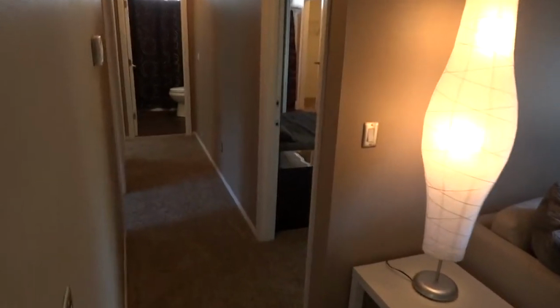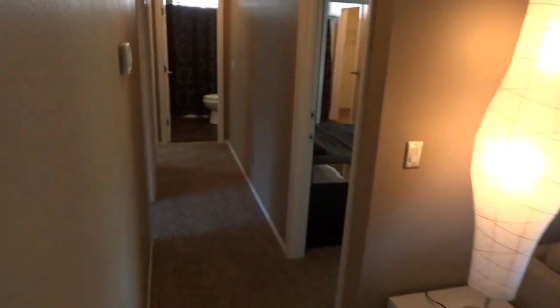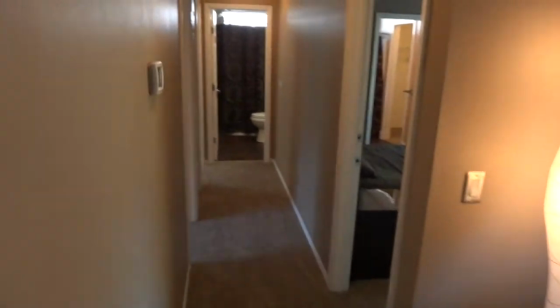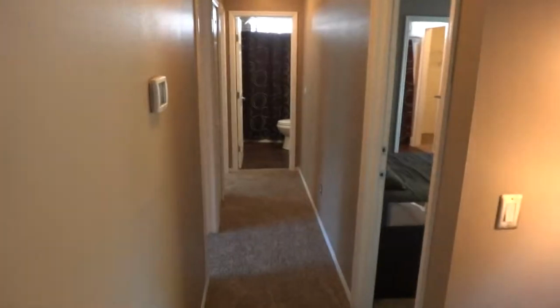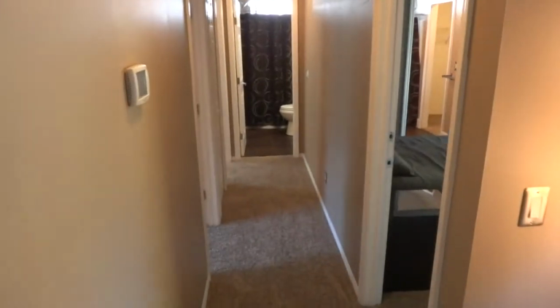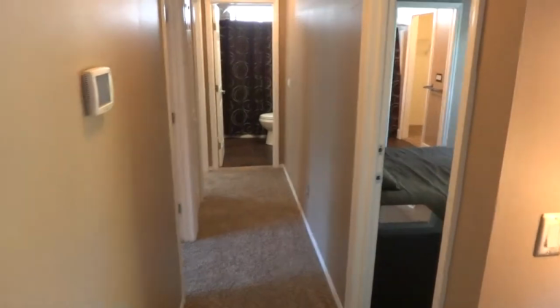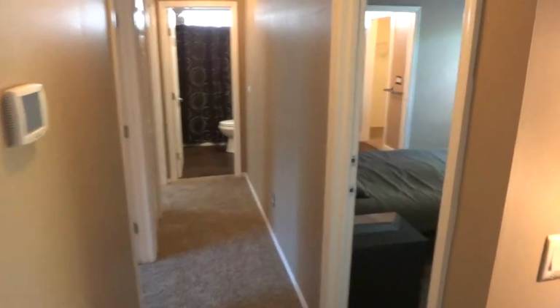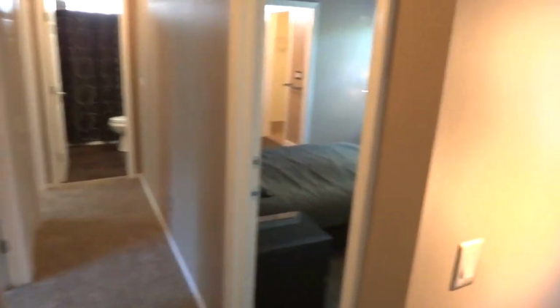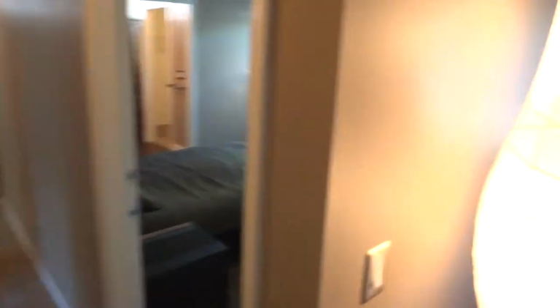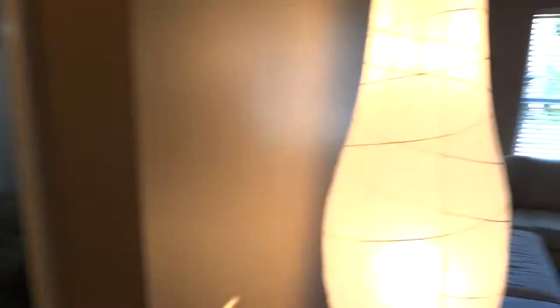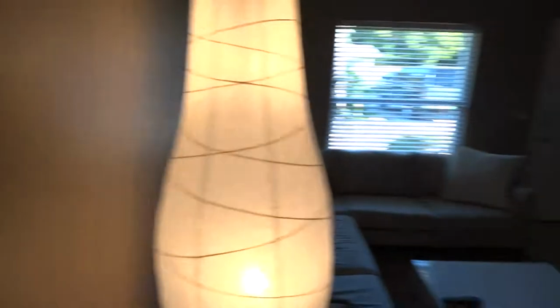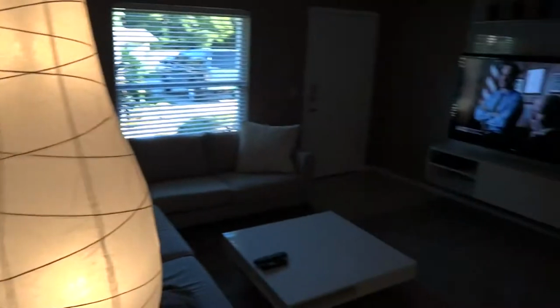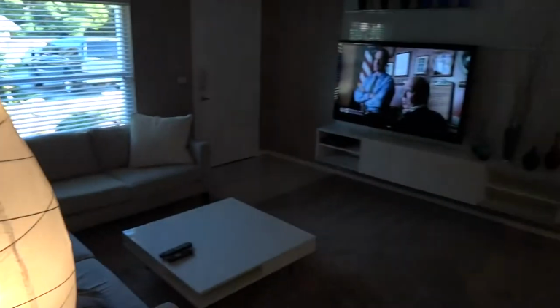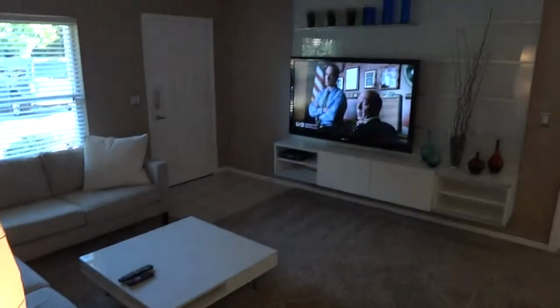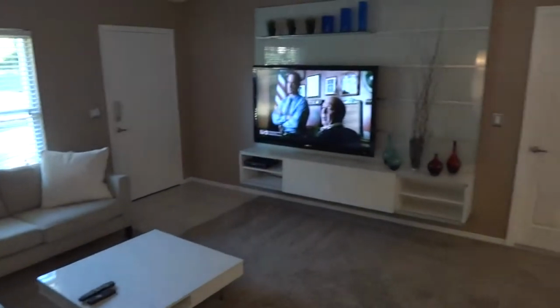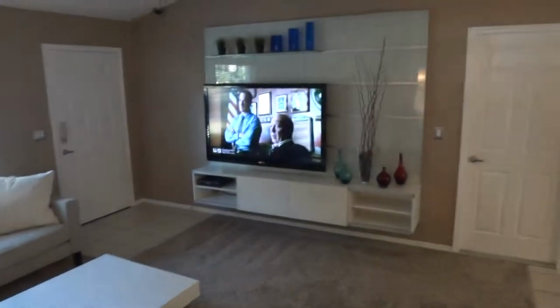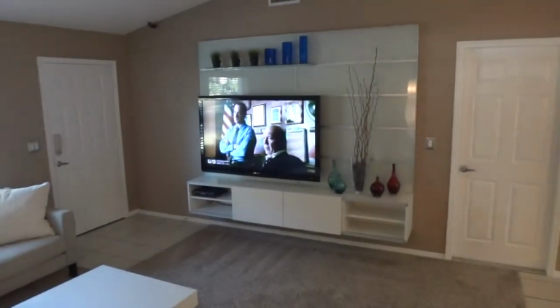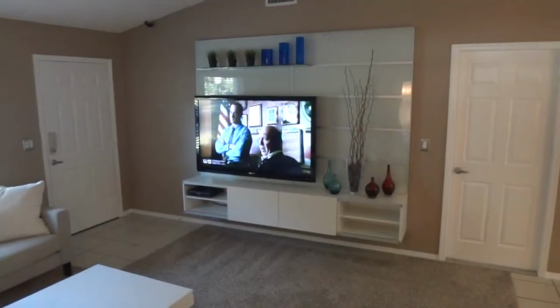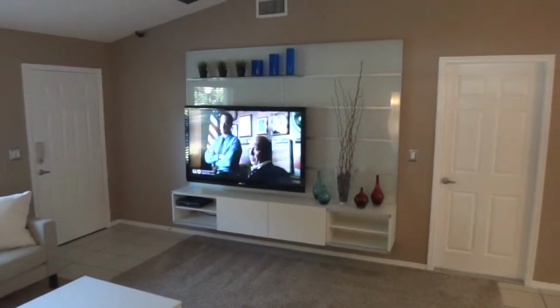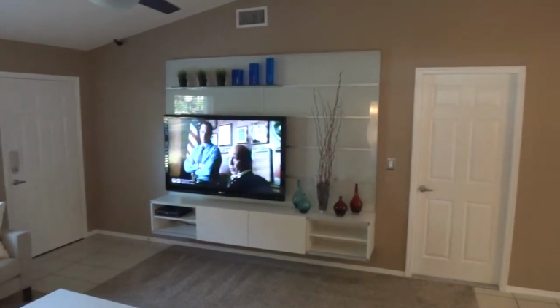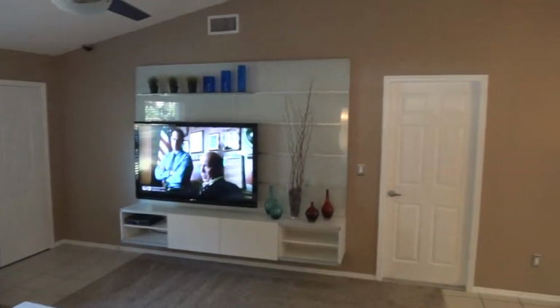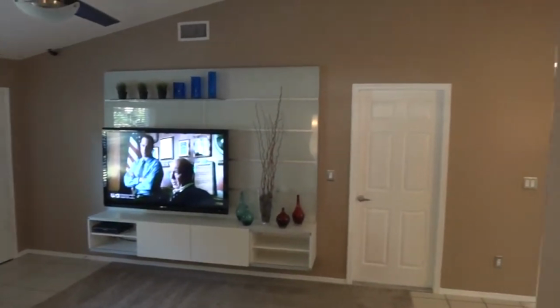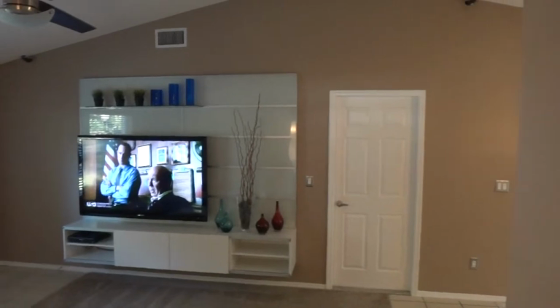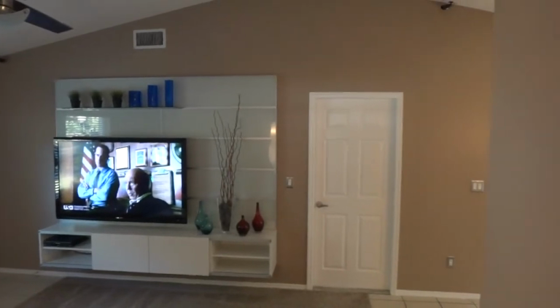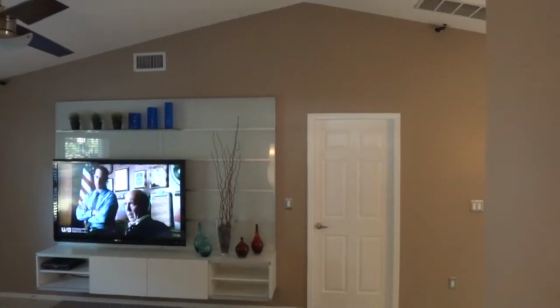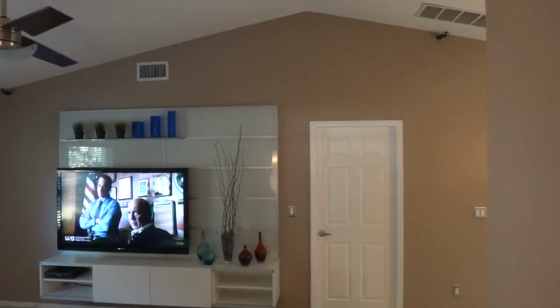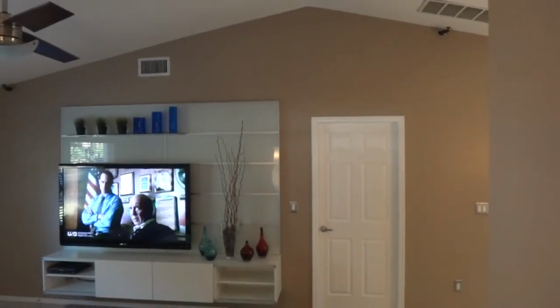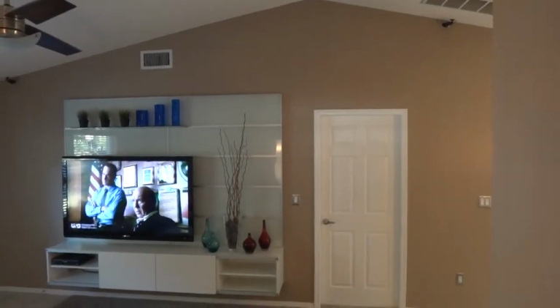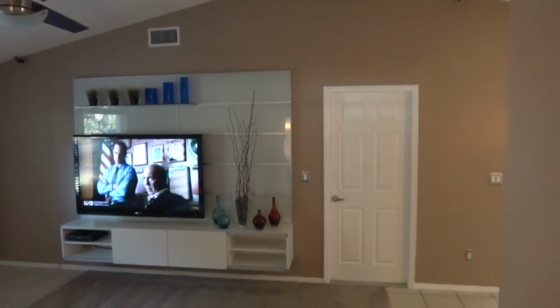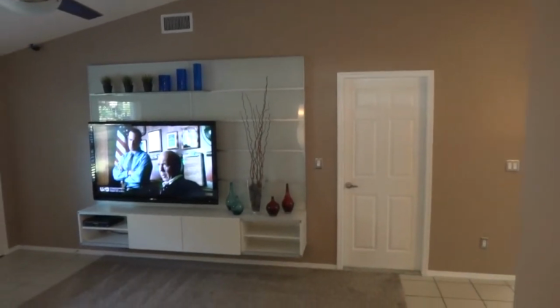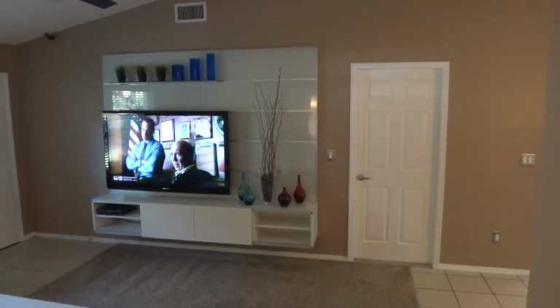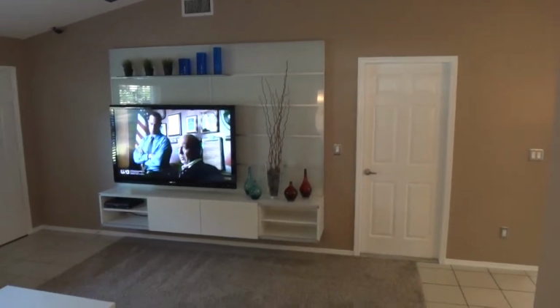Hallway to the bedrooms. We'll get another view here of the entertainment center — you can see how large and open this room feels with the vaulted ceilings.